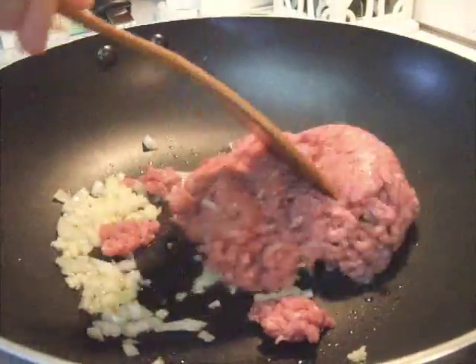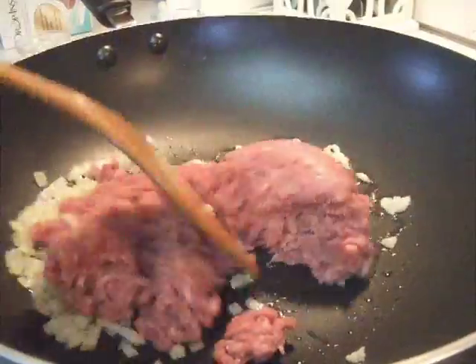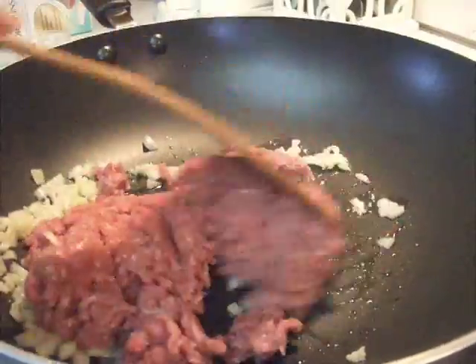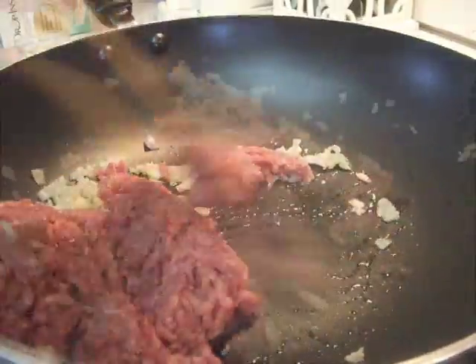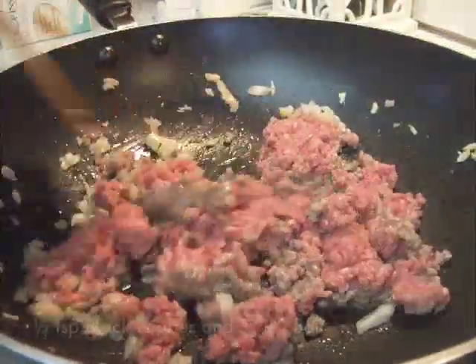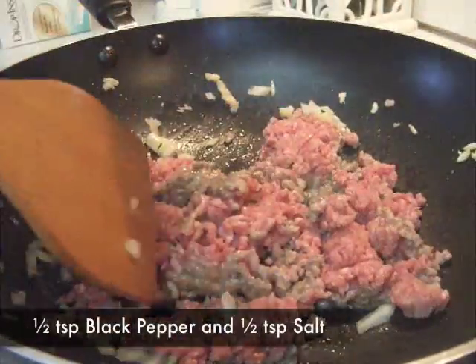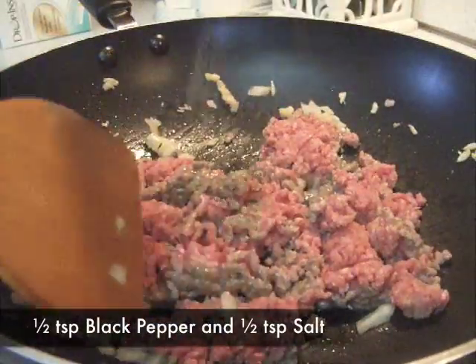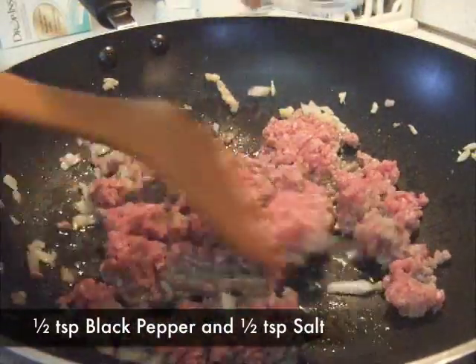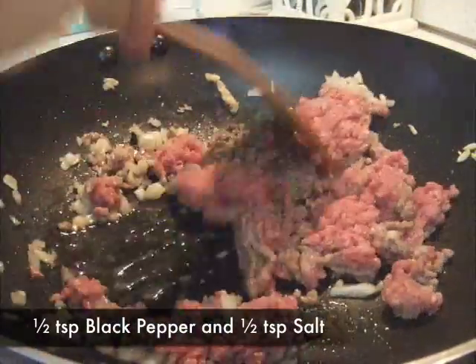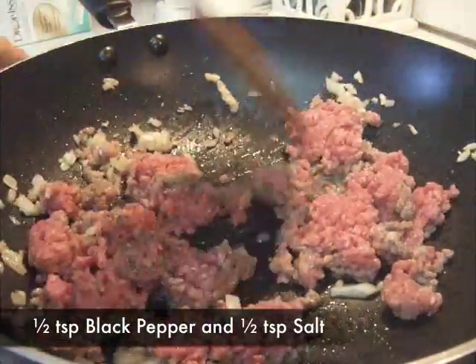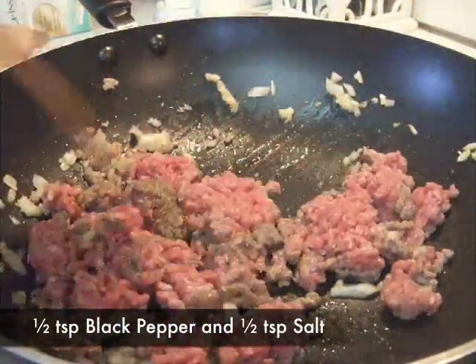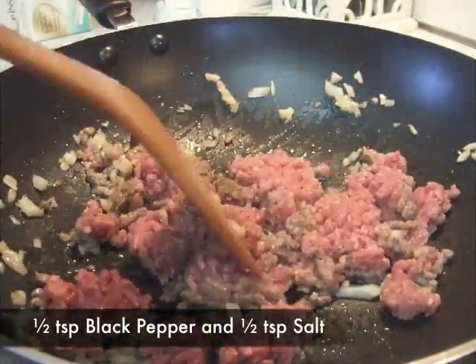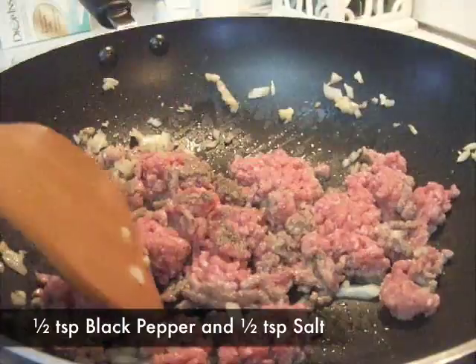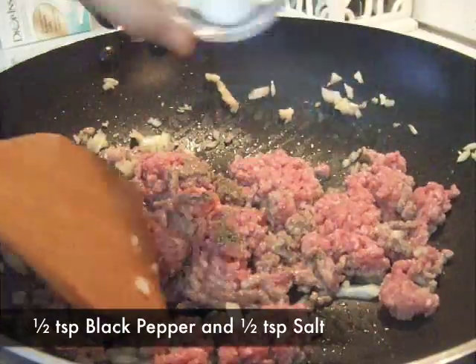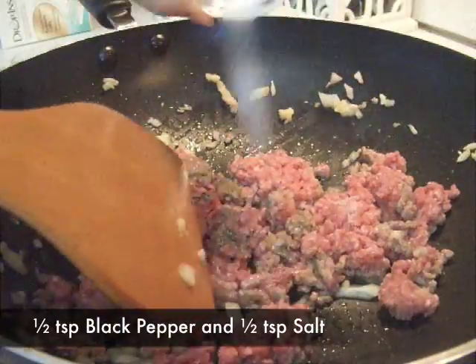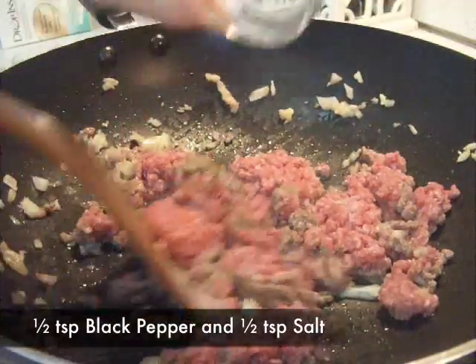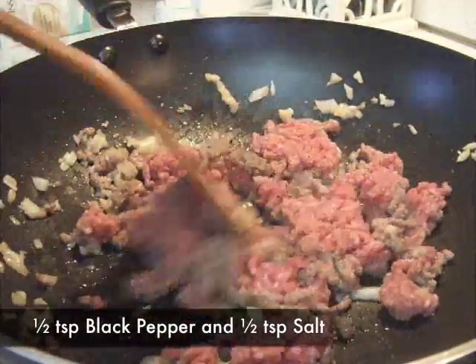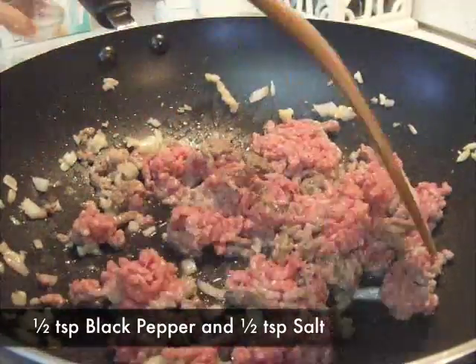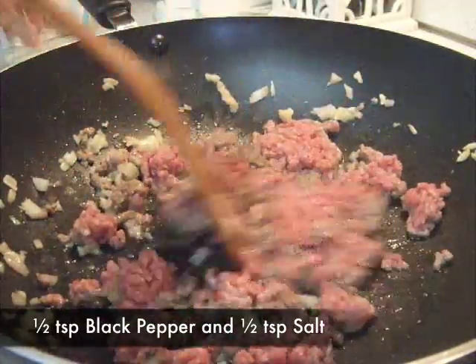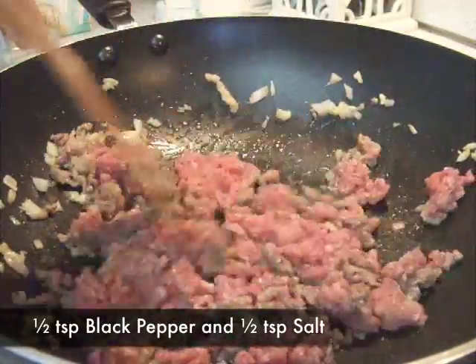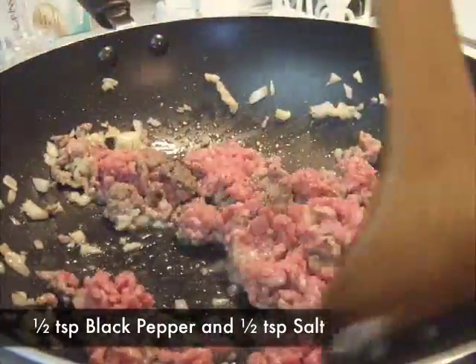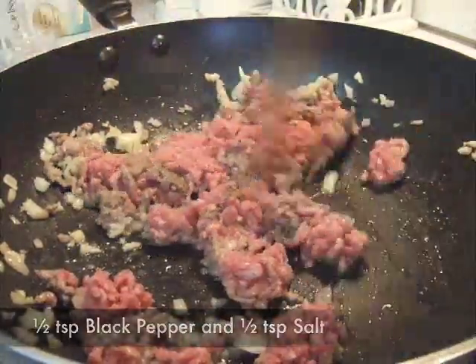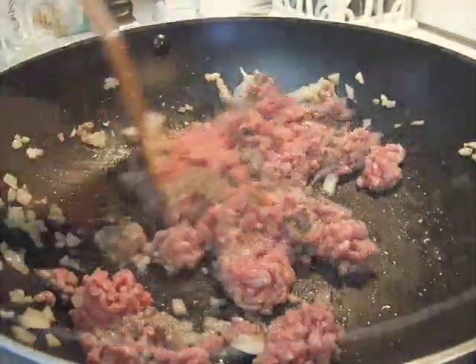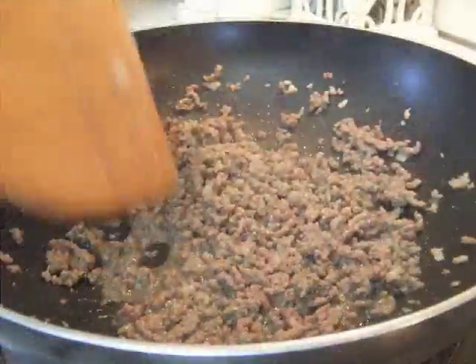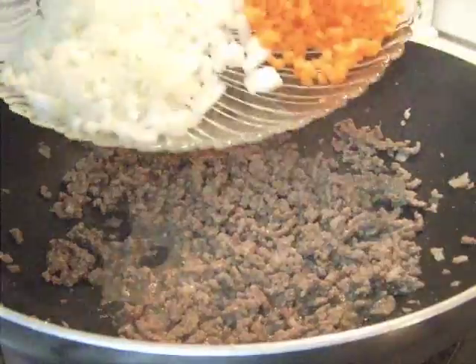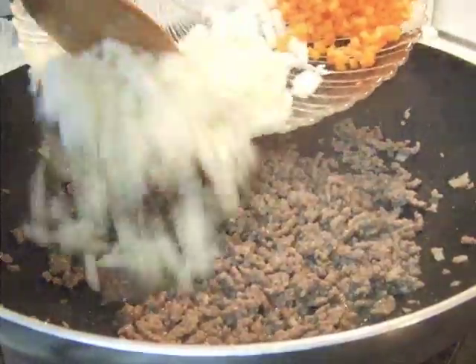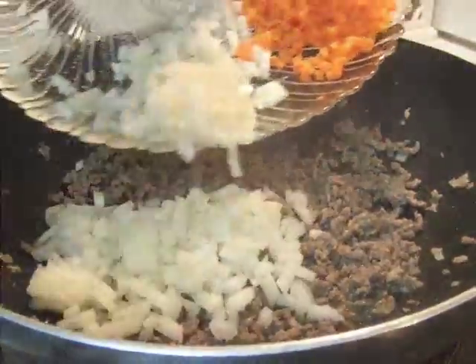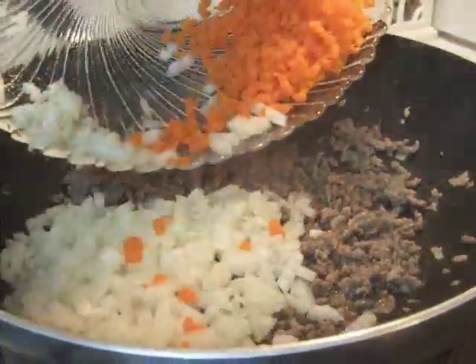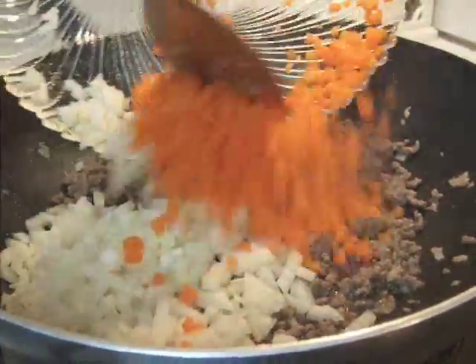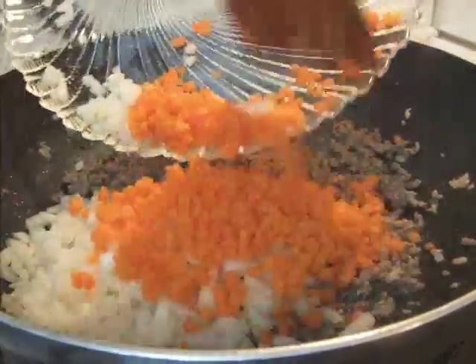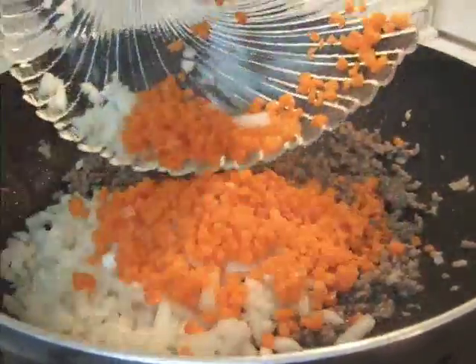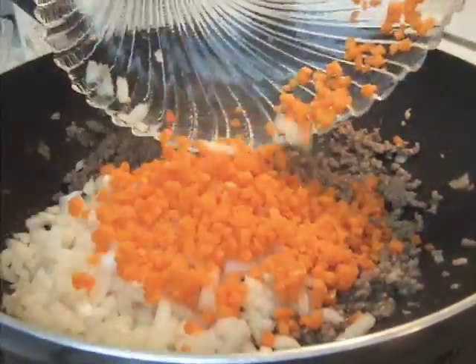Add the beef, half teaspoon of black pepper, and half teaspoon of salt. Brown the beef on medium high. Then add the onion and carrot and cook for 3 minutes on high.